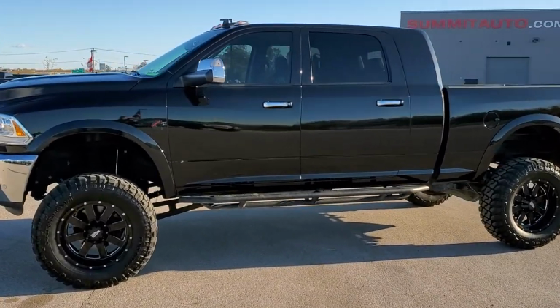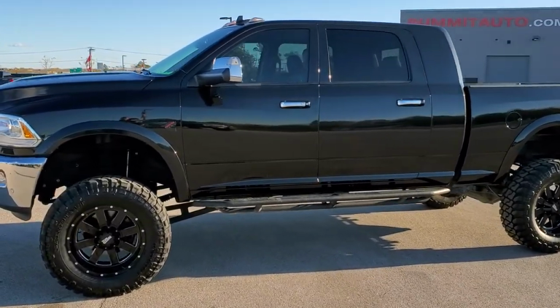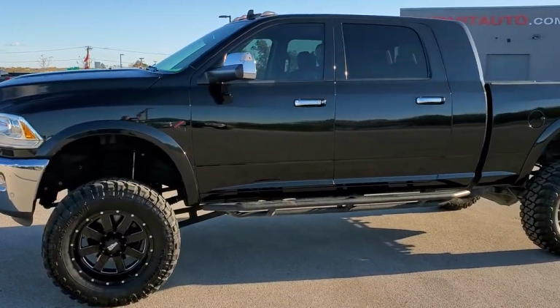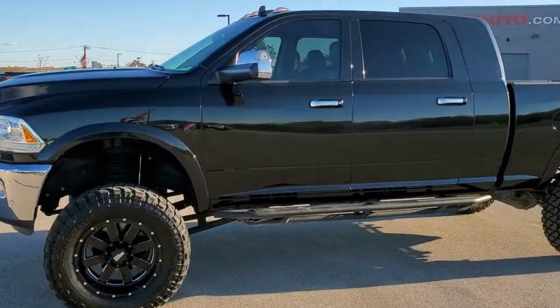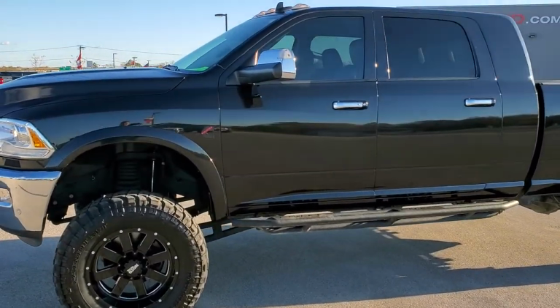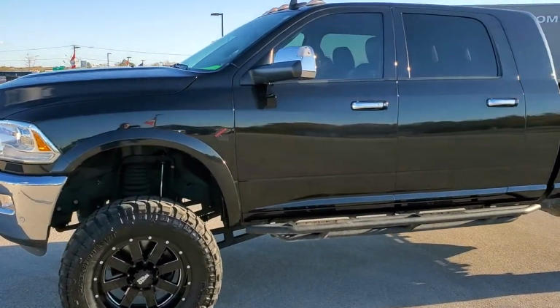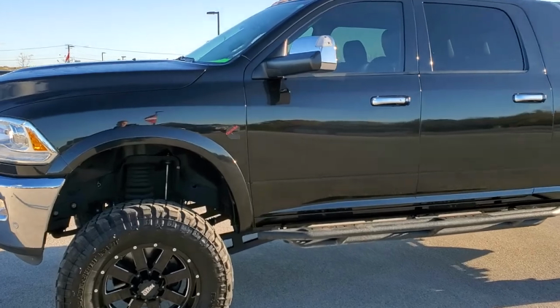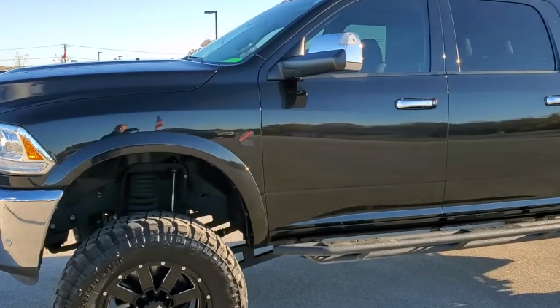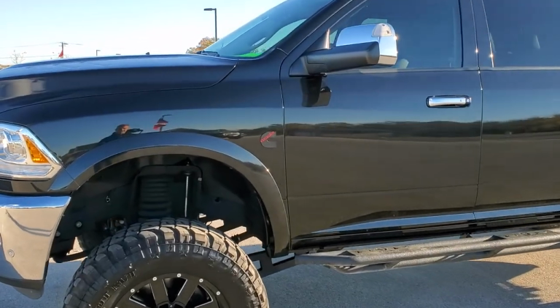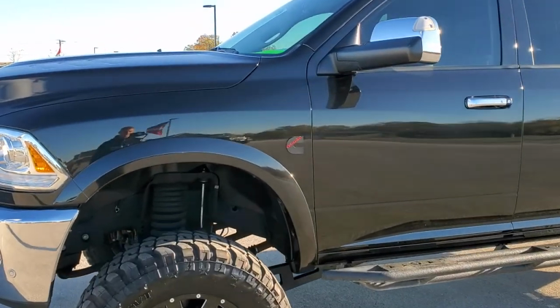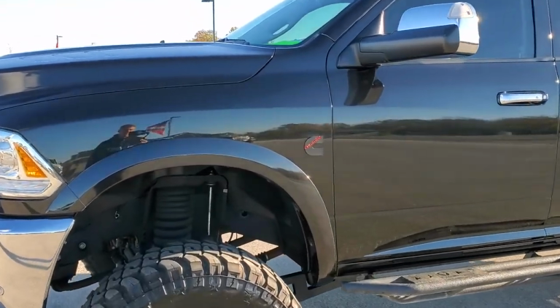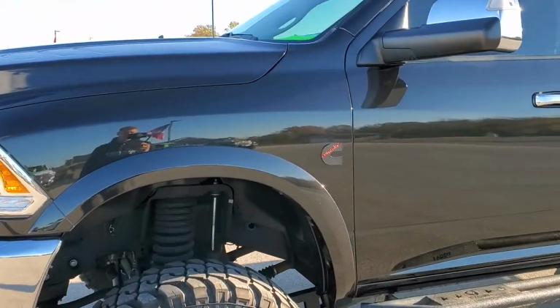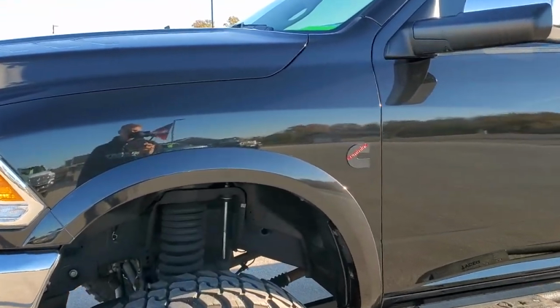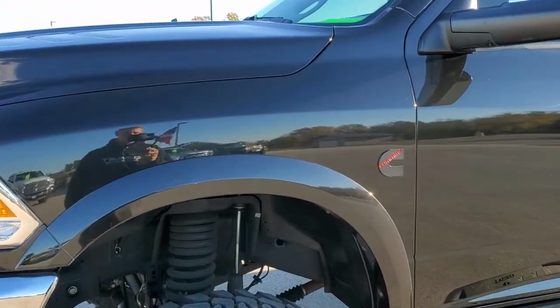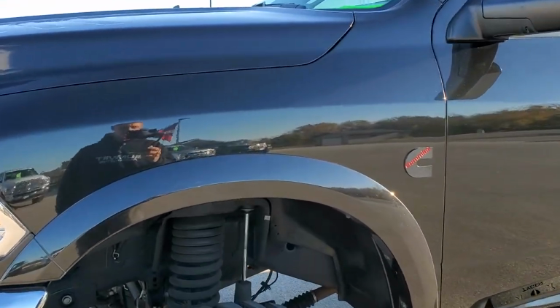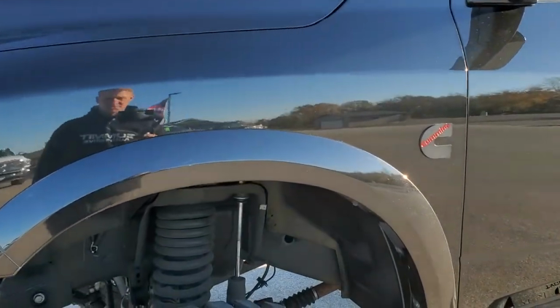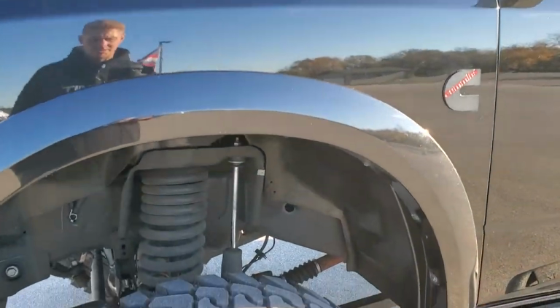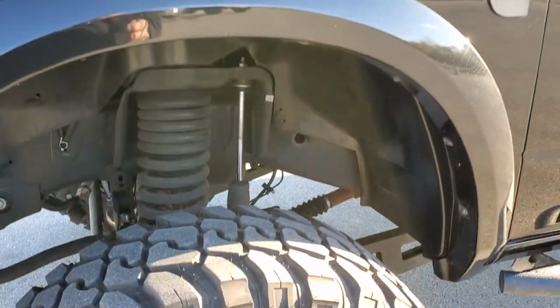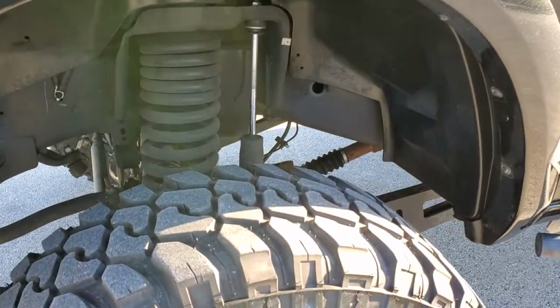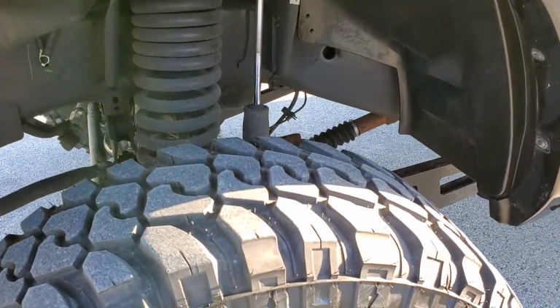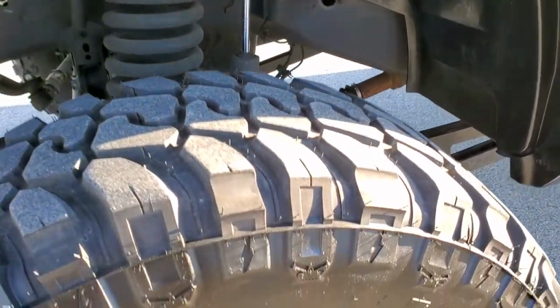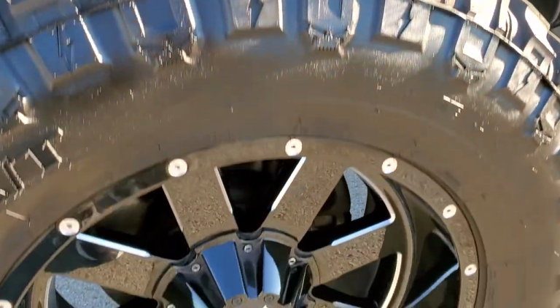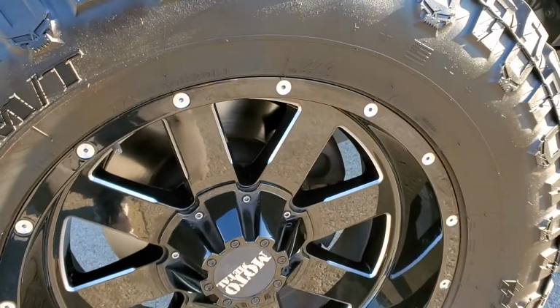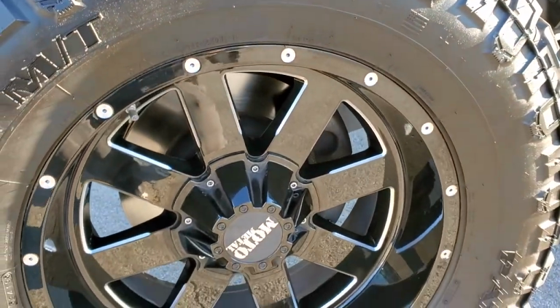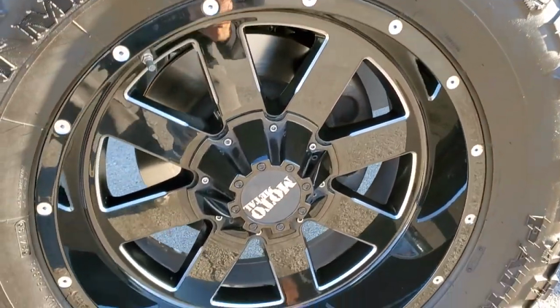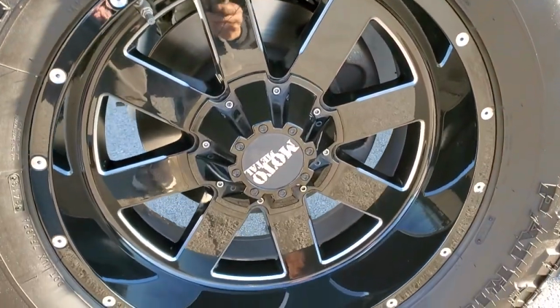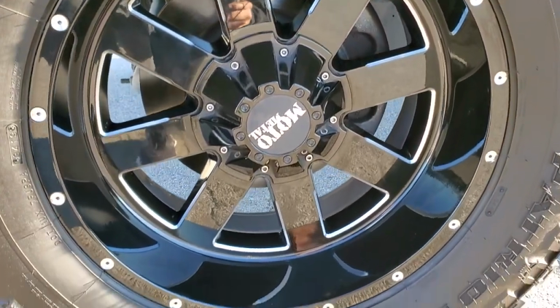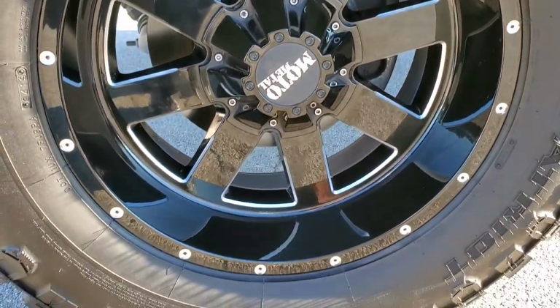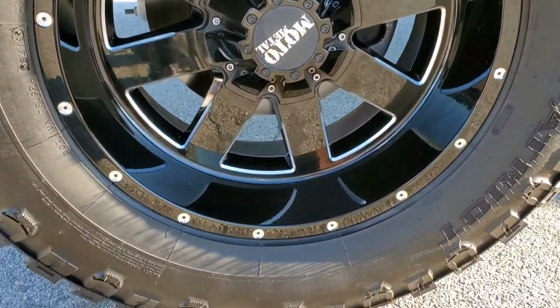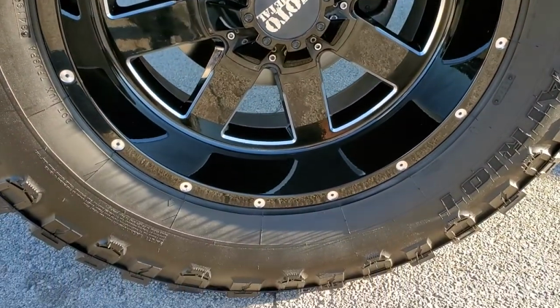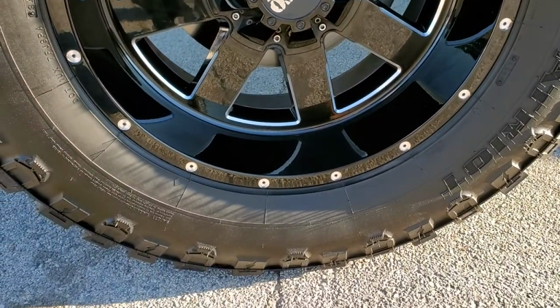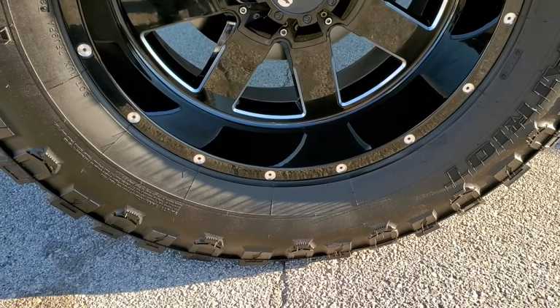If you would like to check out all the photos on this Ram, in the upper right hand part of your screen there is a link to our website. Click that and check us out there. This one comes with Moto Metal painted and polished aluminum rims.